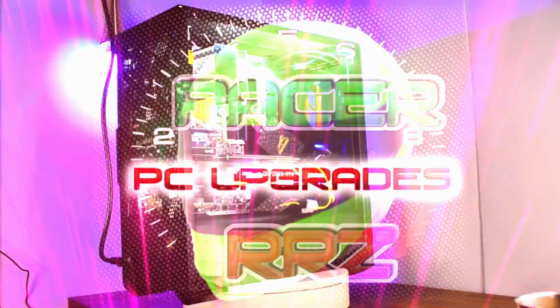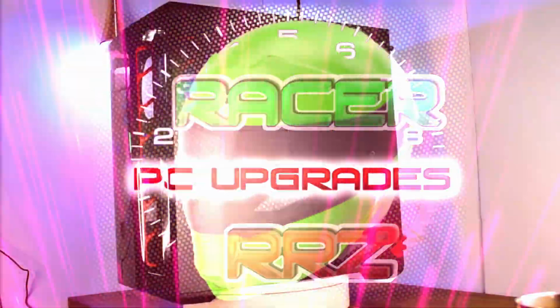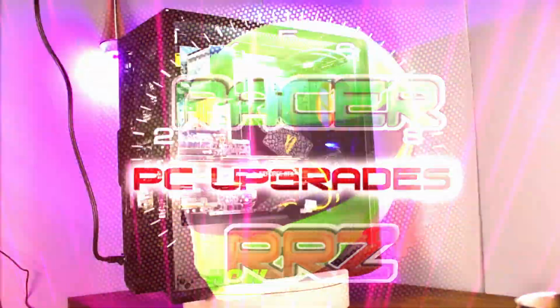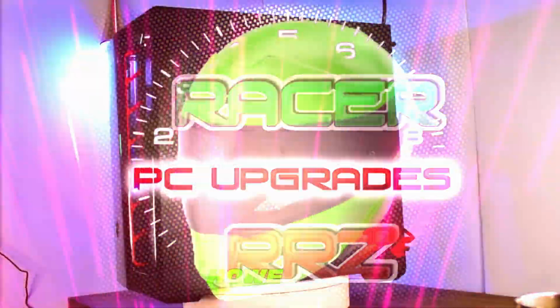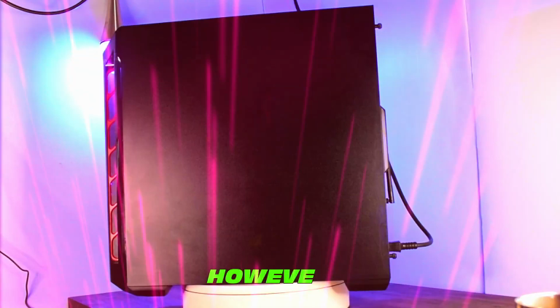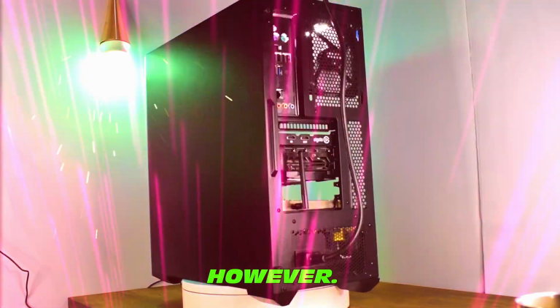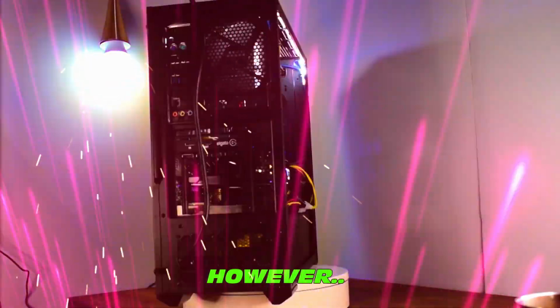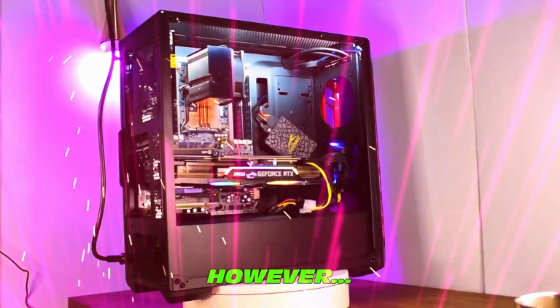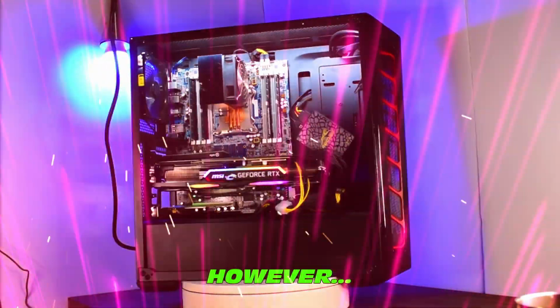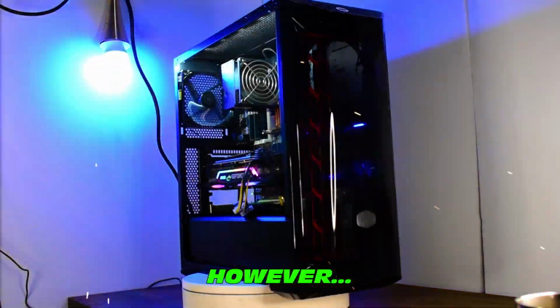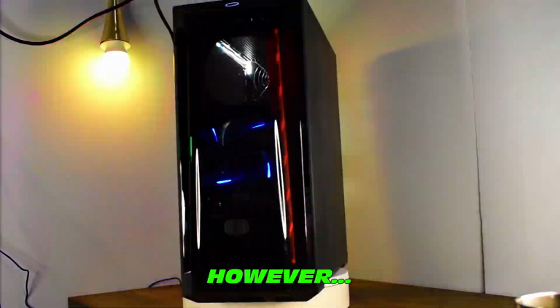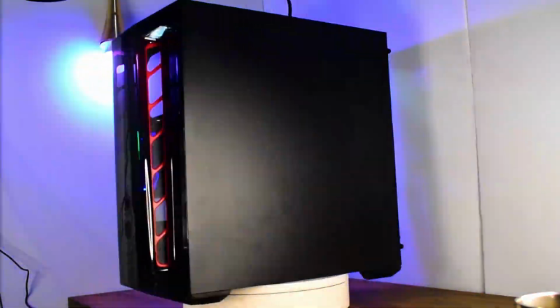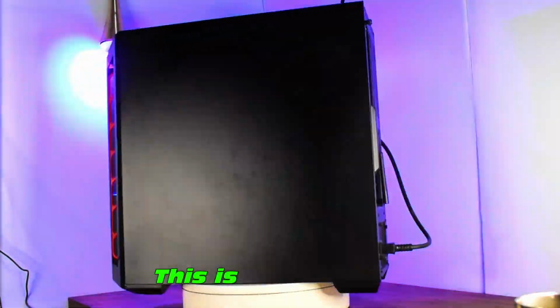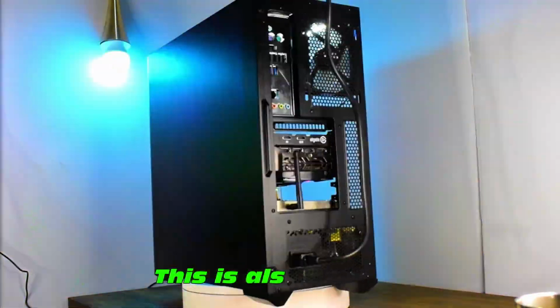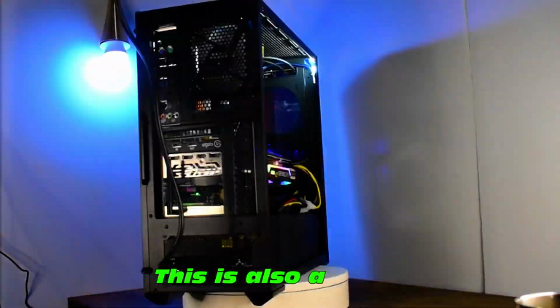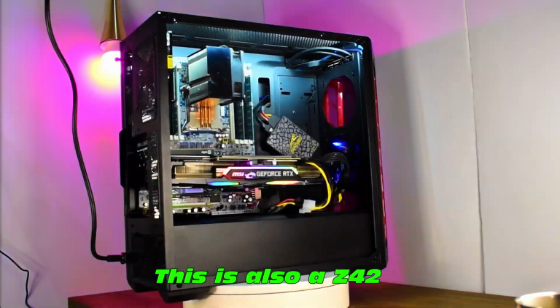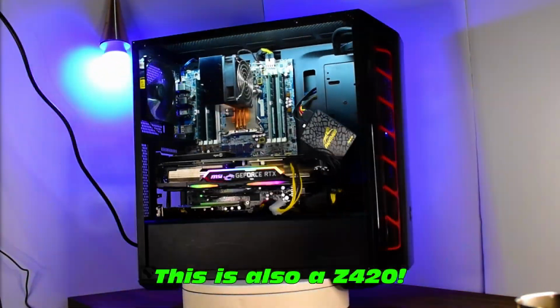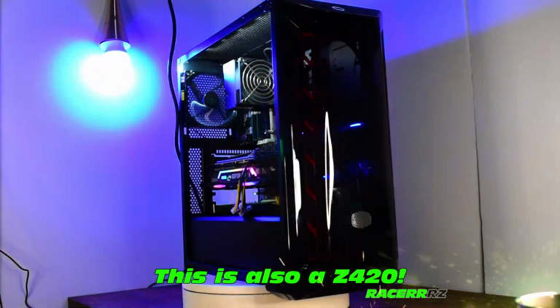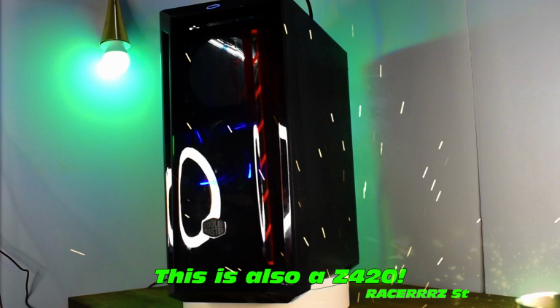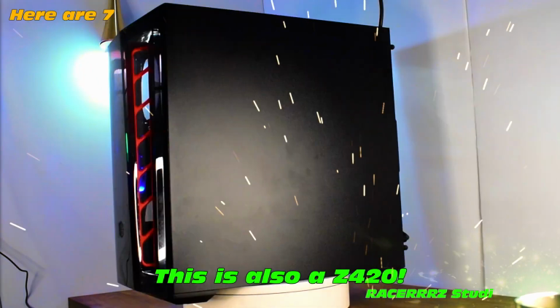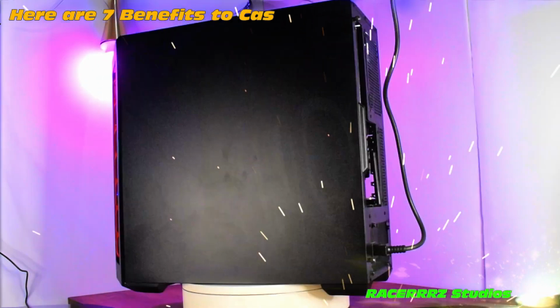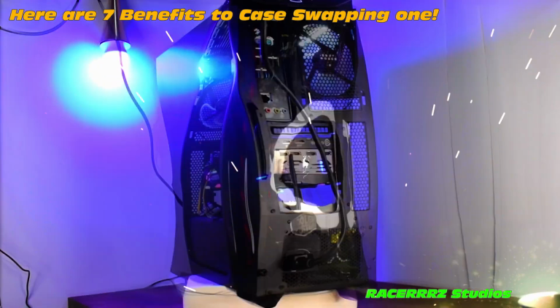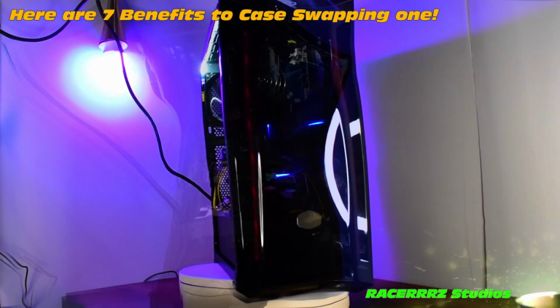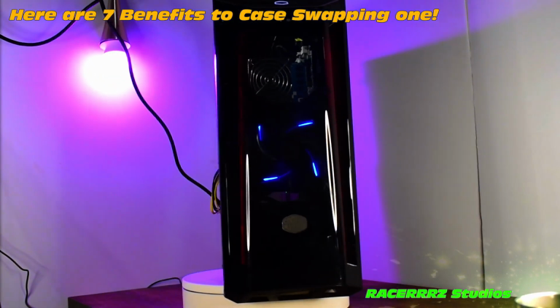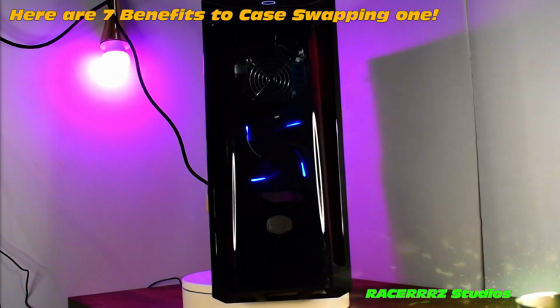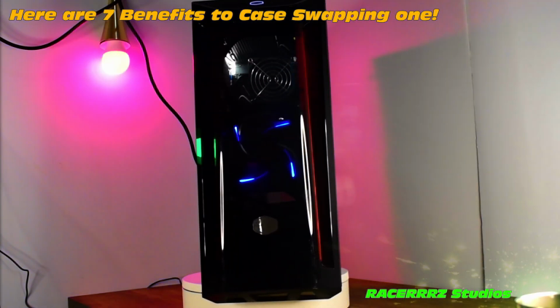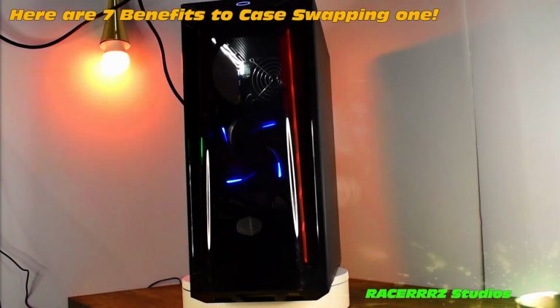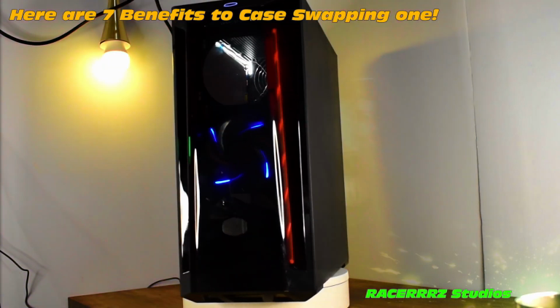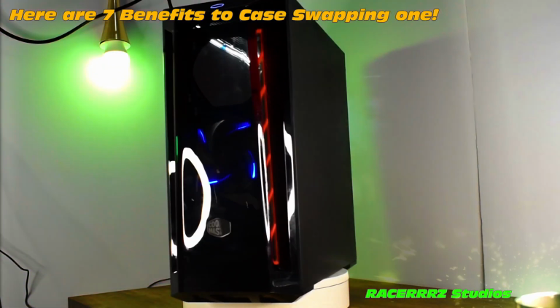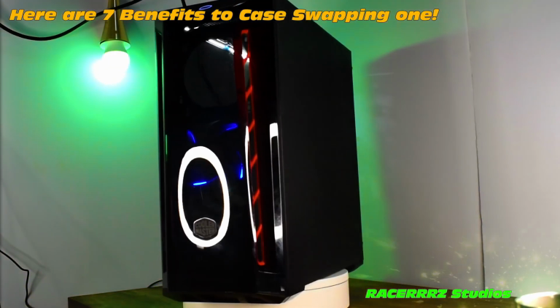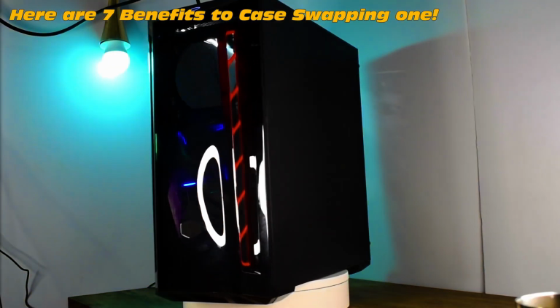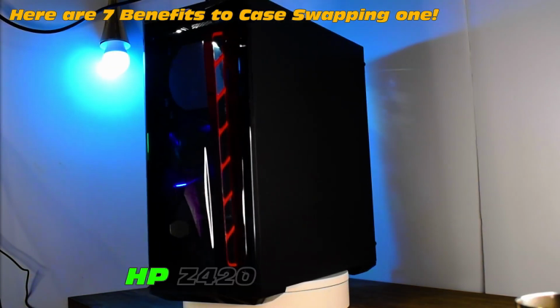But this, however, is also an HP Z420 — except it's been case-swapped. Here are seven benefits to case-swapping your workstation motherboard.